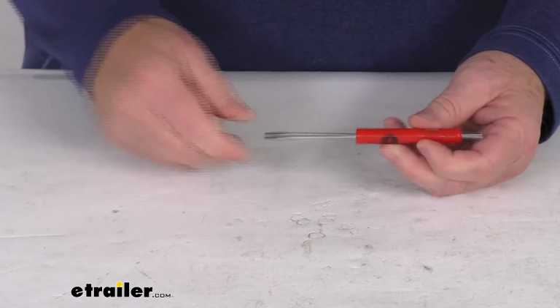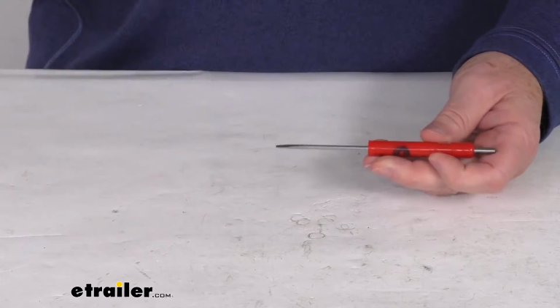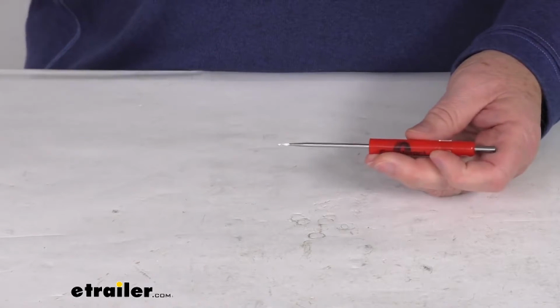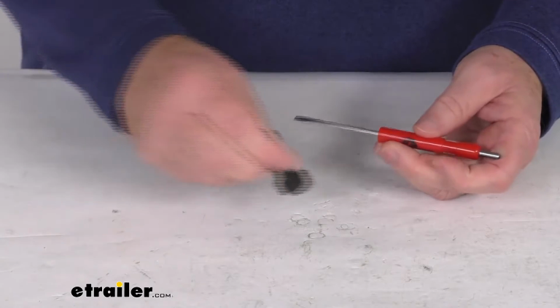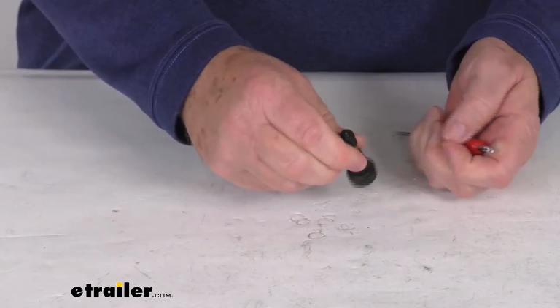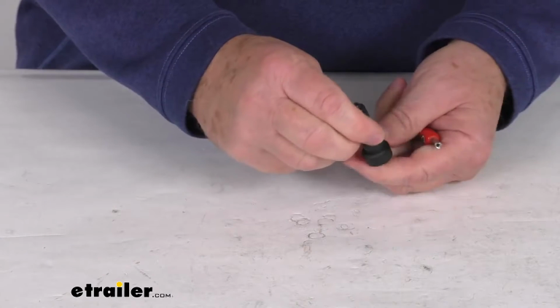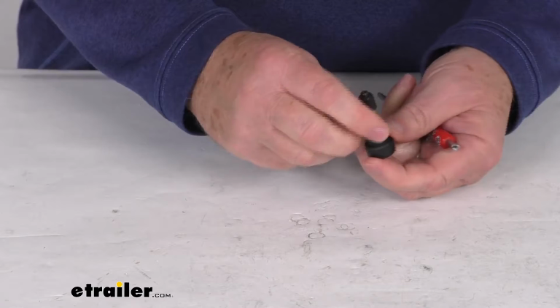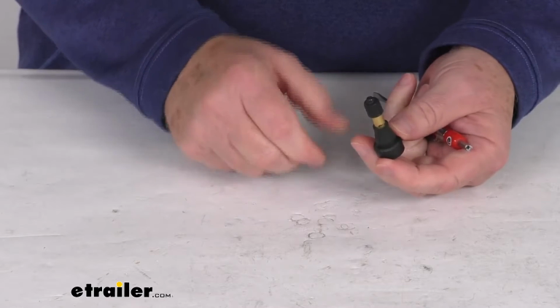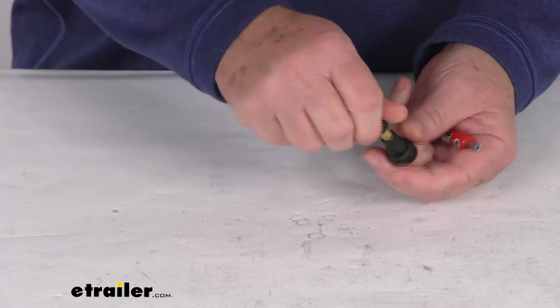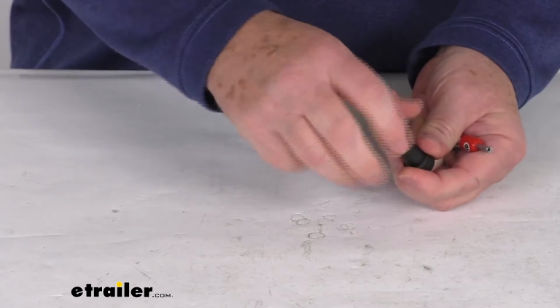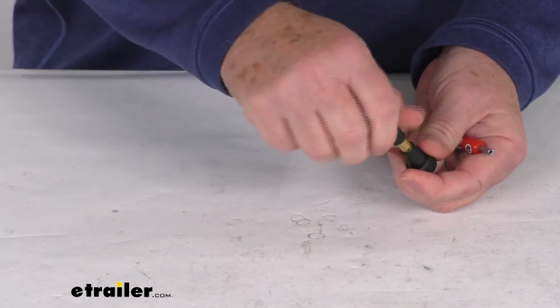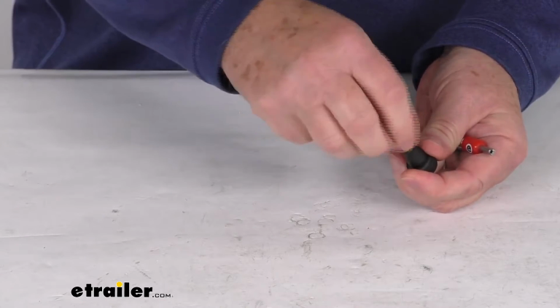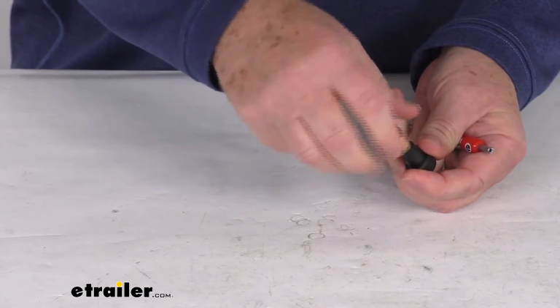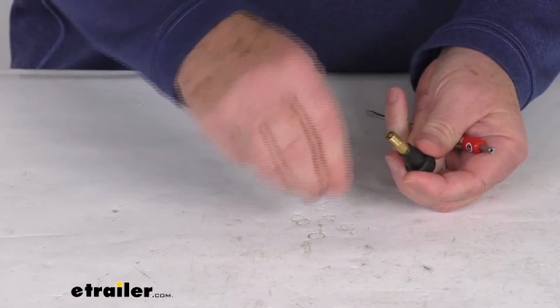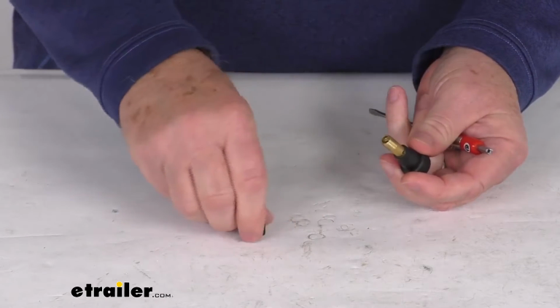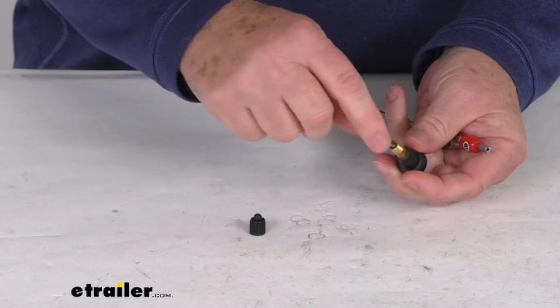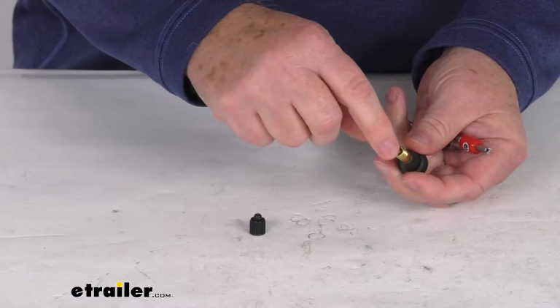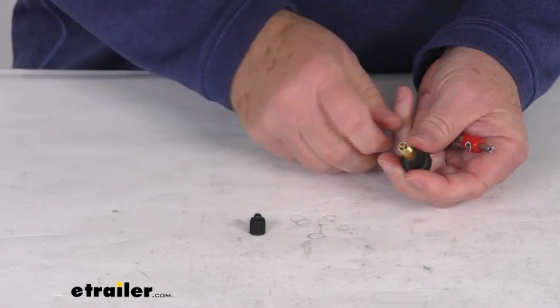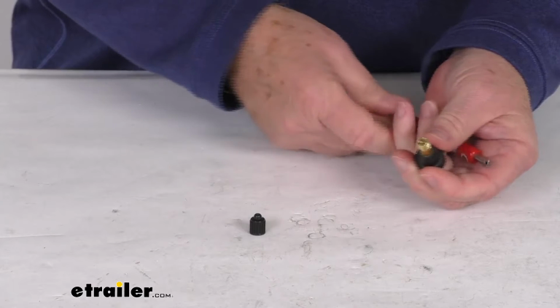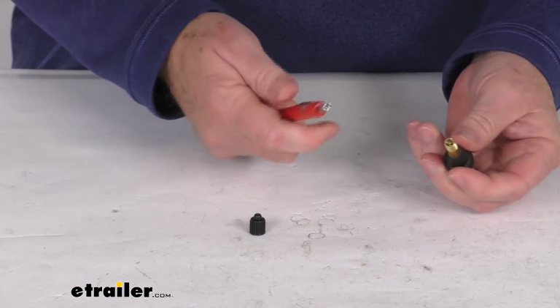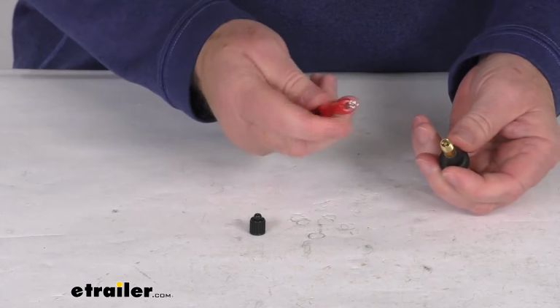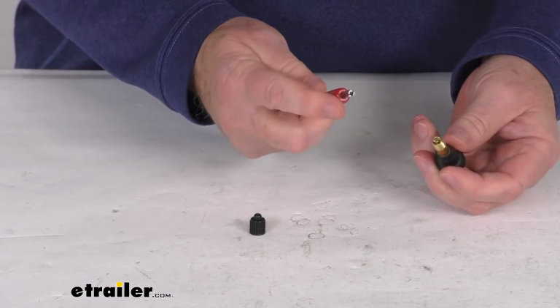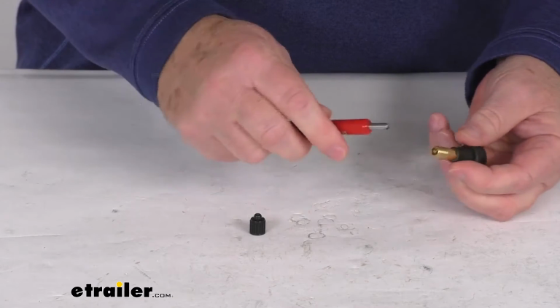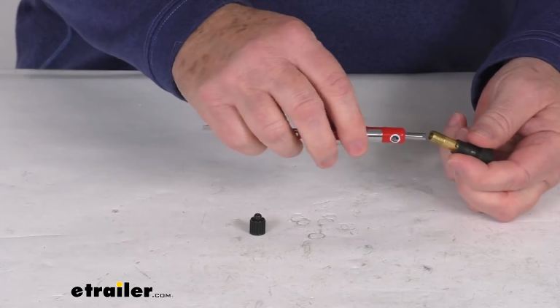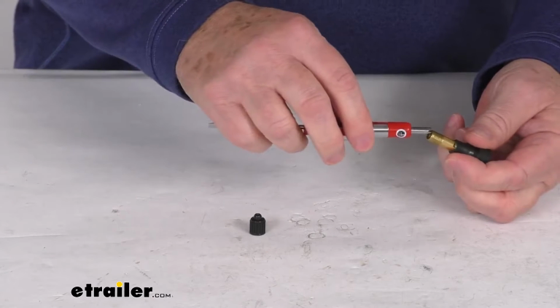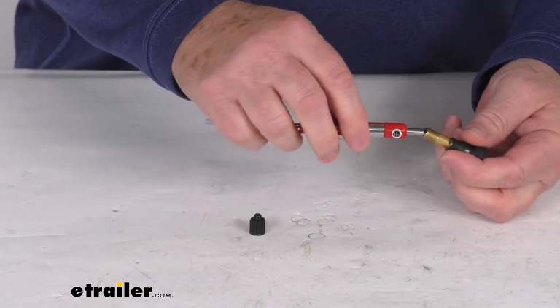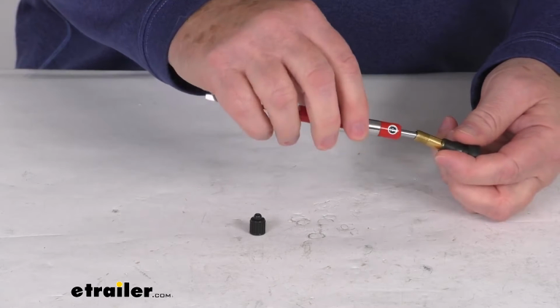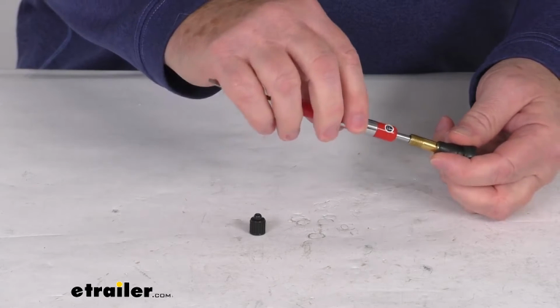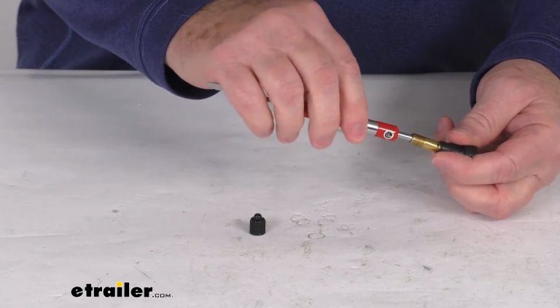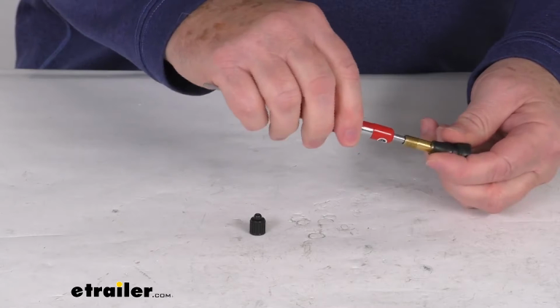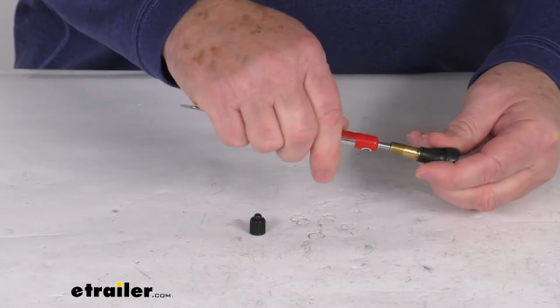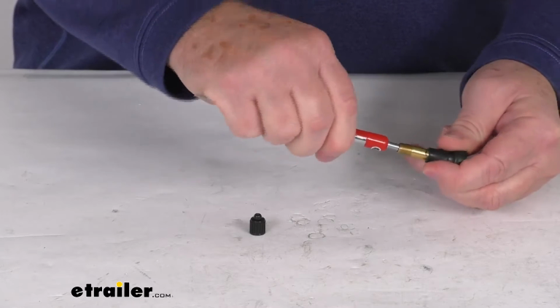Just to demonstrate what we're talking about, here happens to be a valve stem. So if we take our cap off the valve stem, you'll be able to see the valve core is right on the inside there. This short end here has a valve core remover — you just put it in there and turn it until it locks into place.